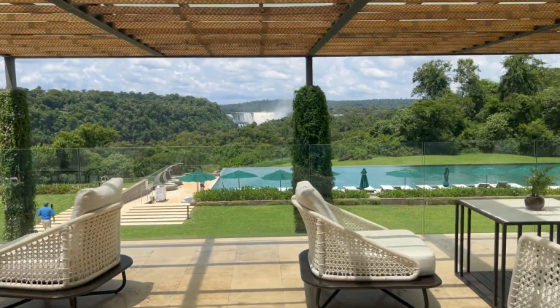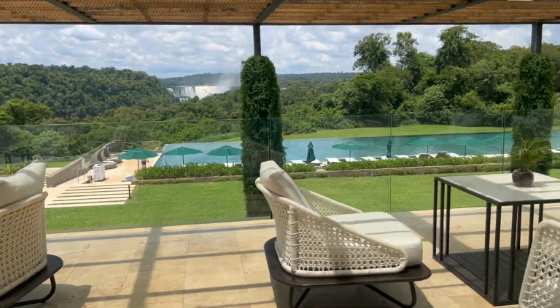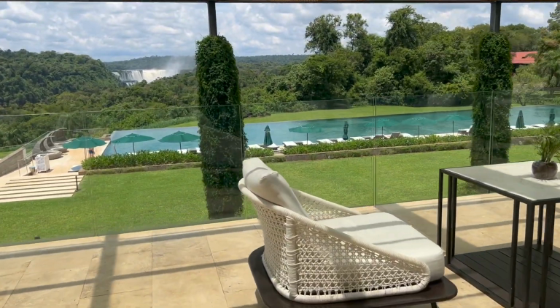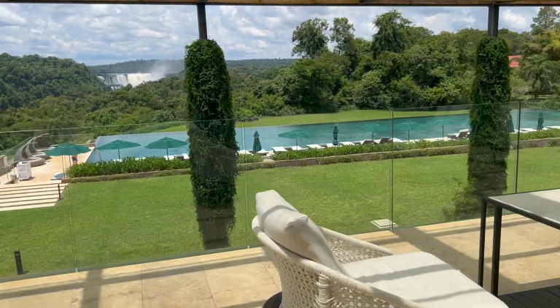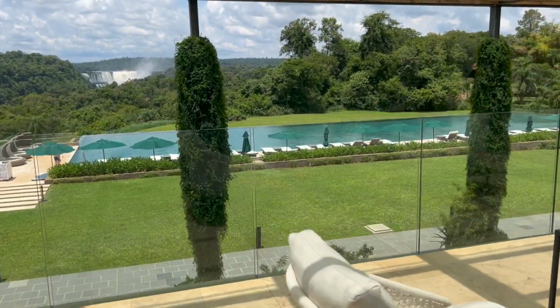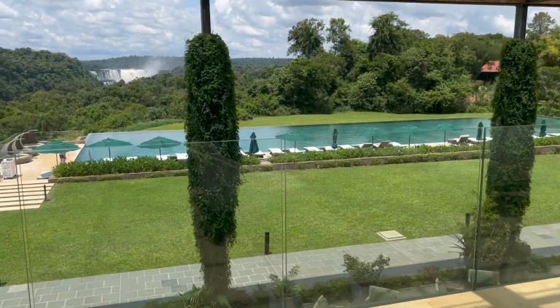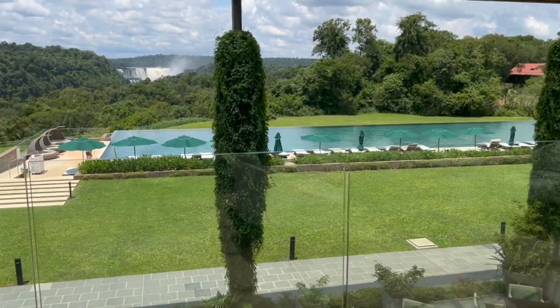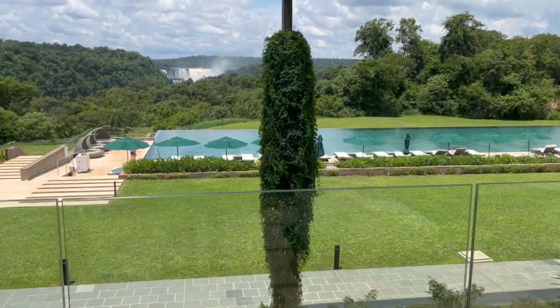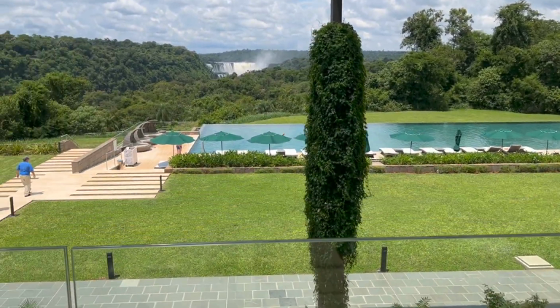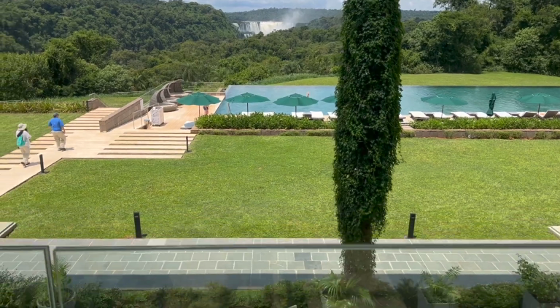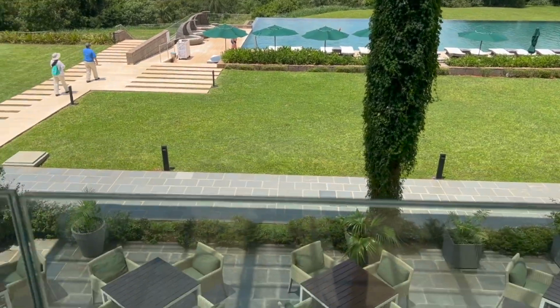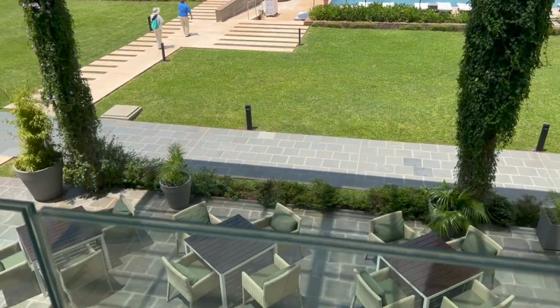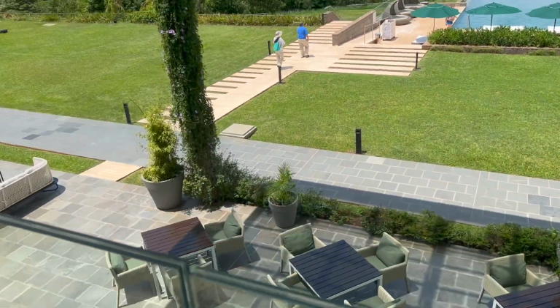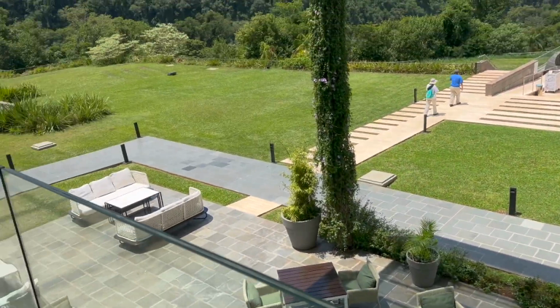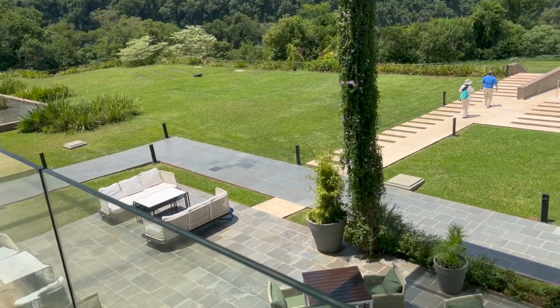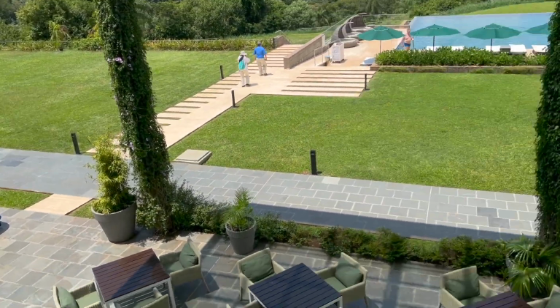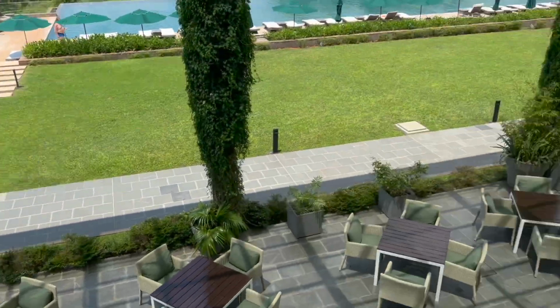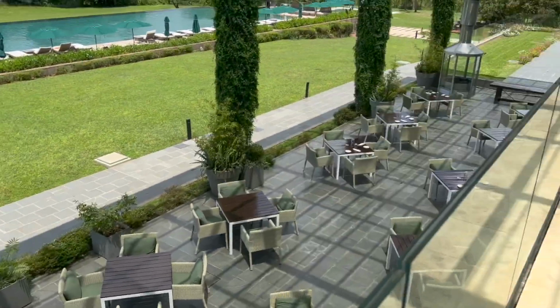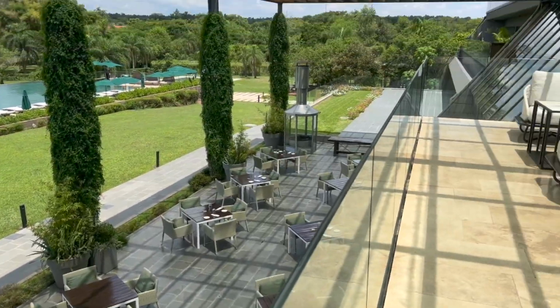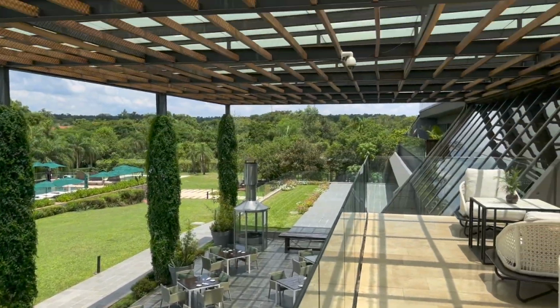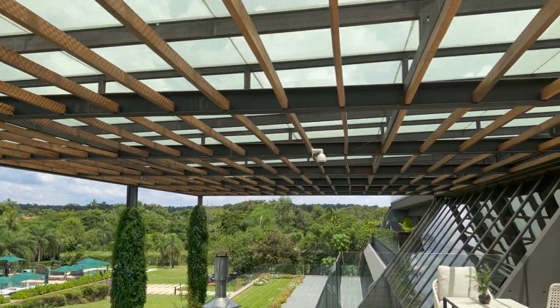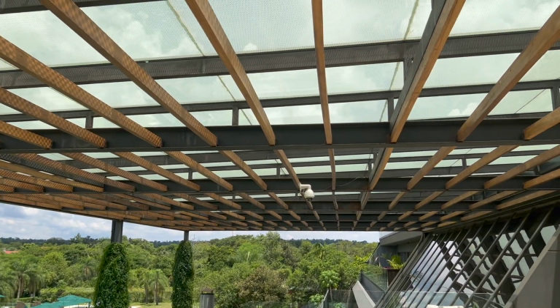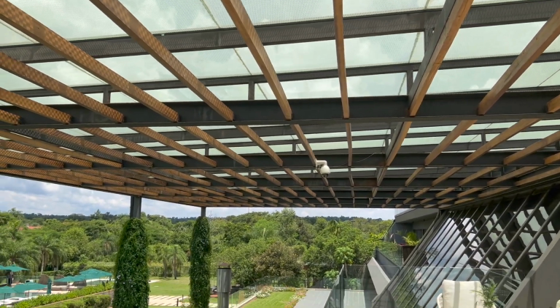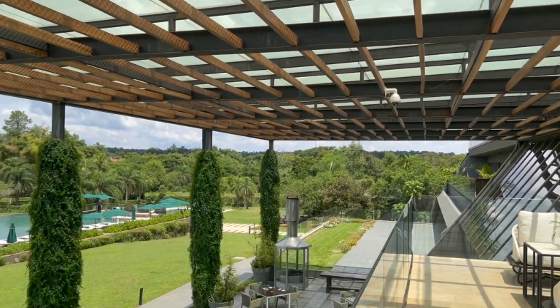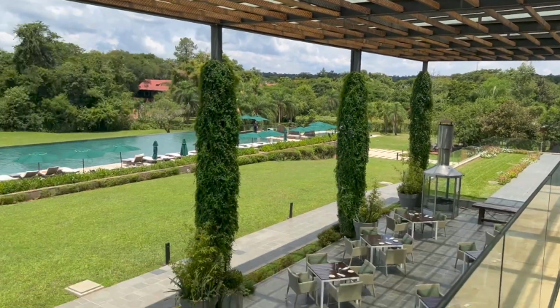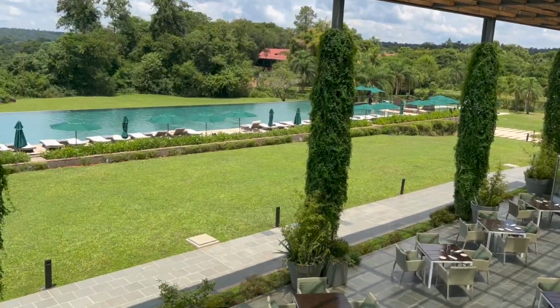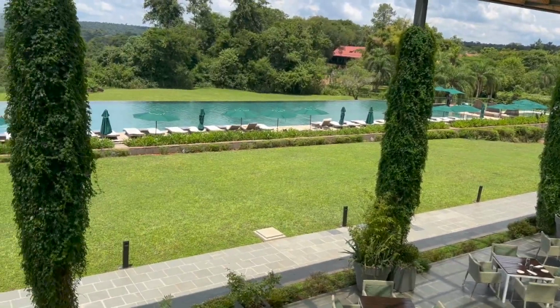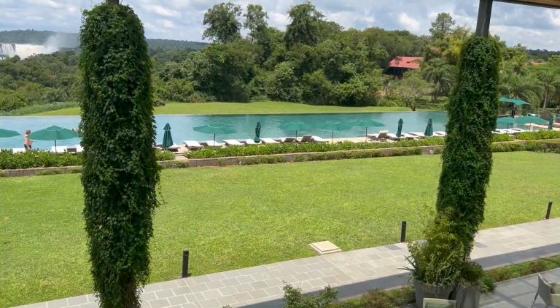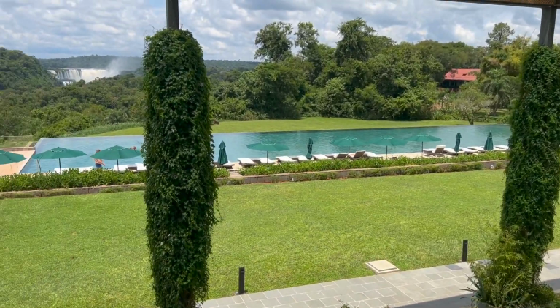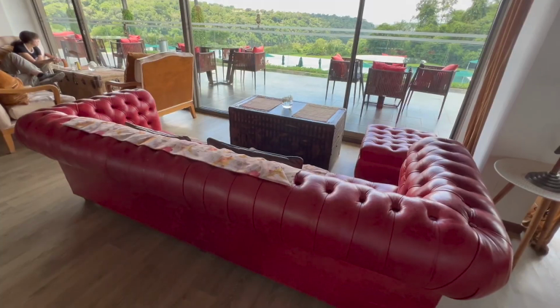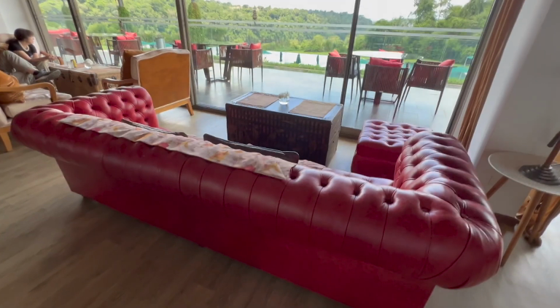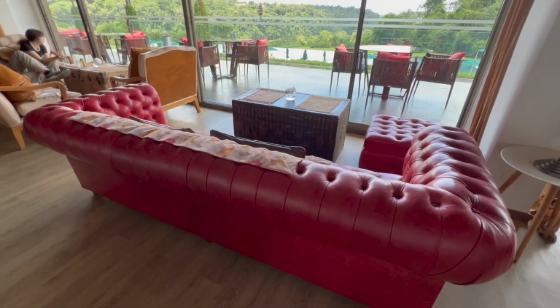The best part is once you've made your way outside, you'll notice stunning views of Iguazu National Park, as well as views of the rest of the resort down below. It really feels like you could spend a lot of time out here.